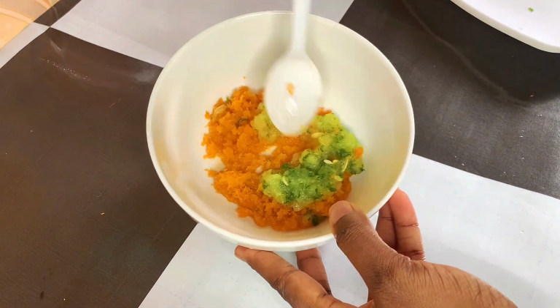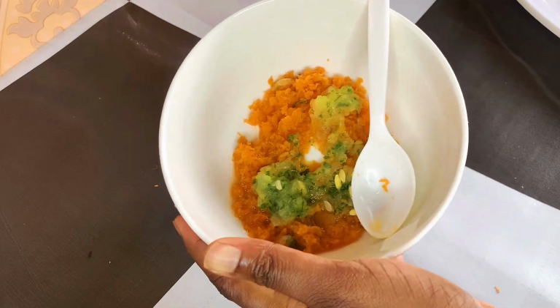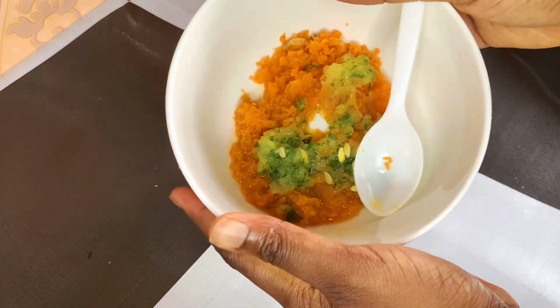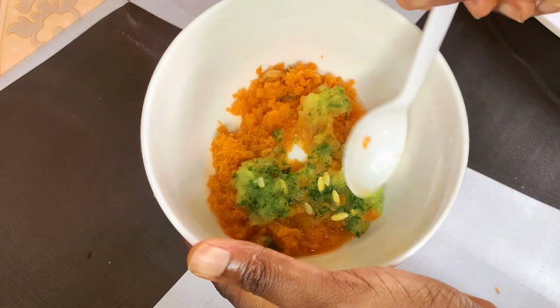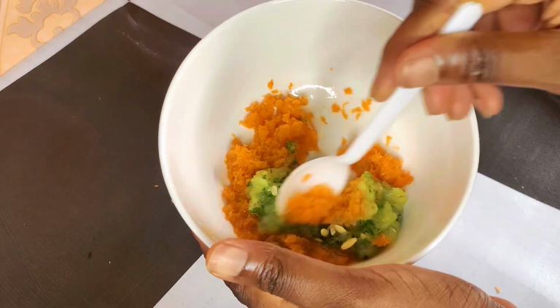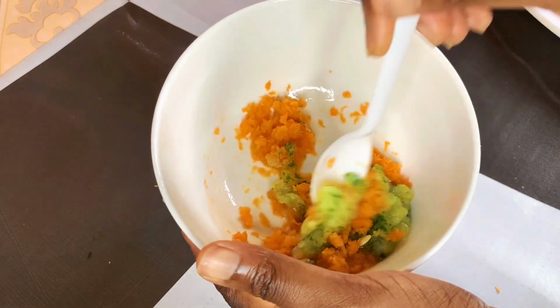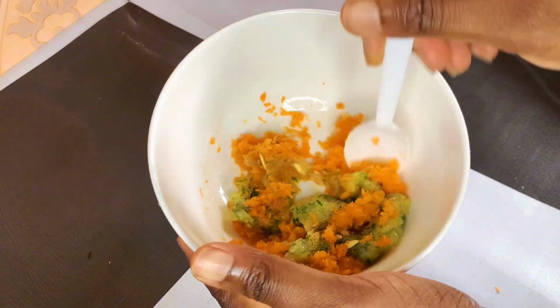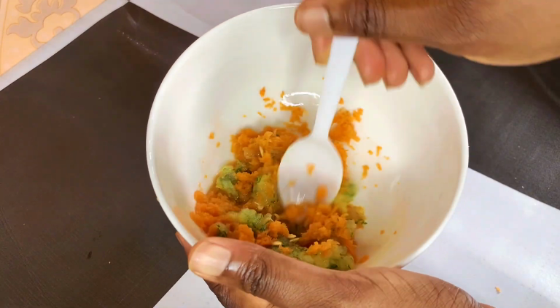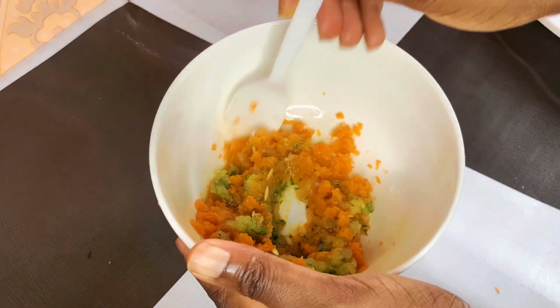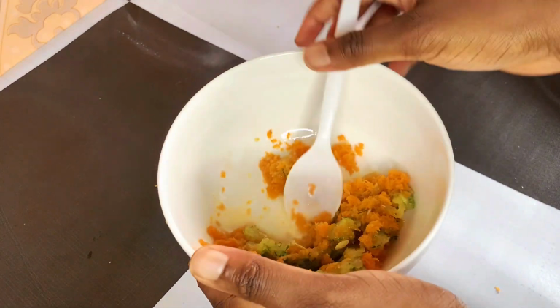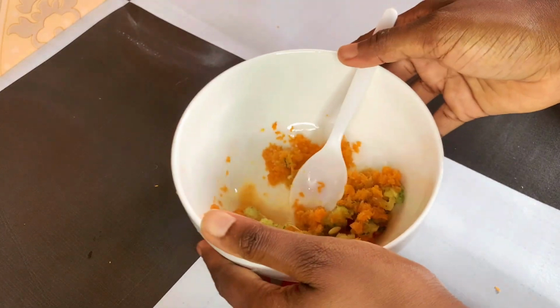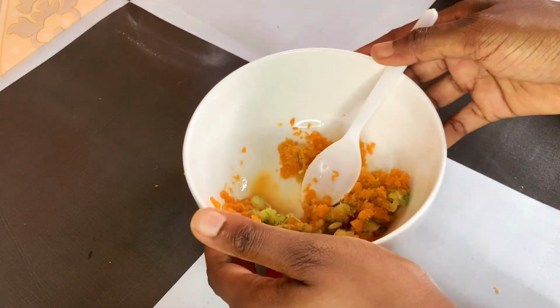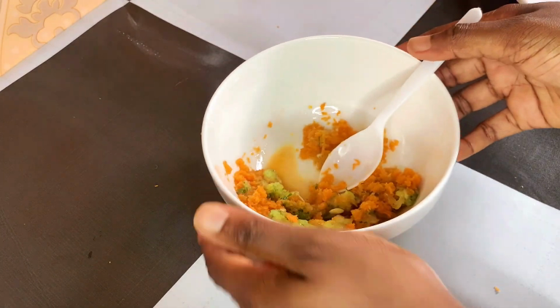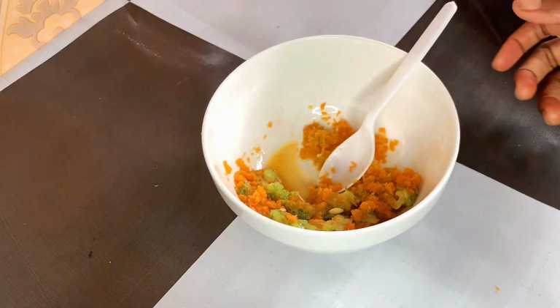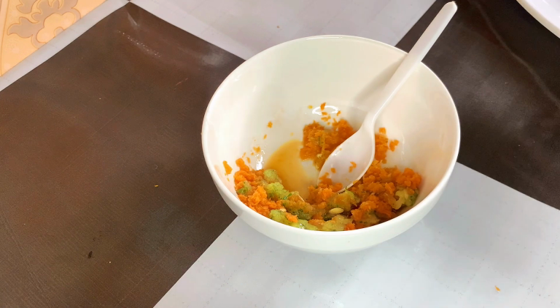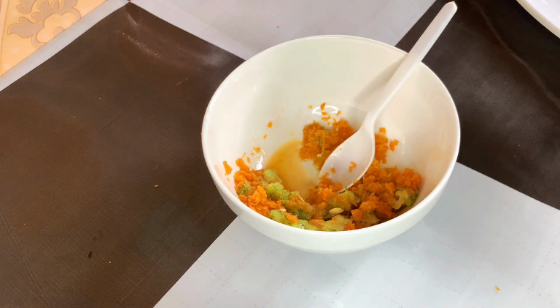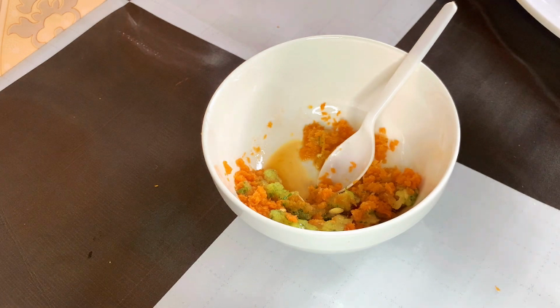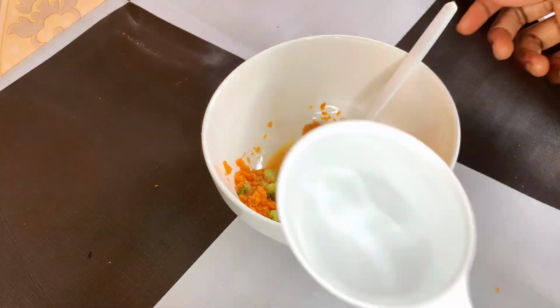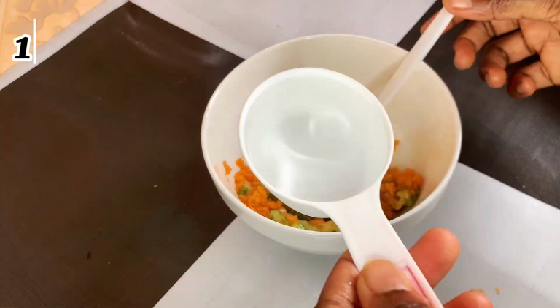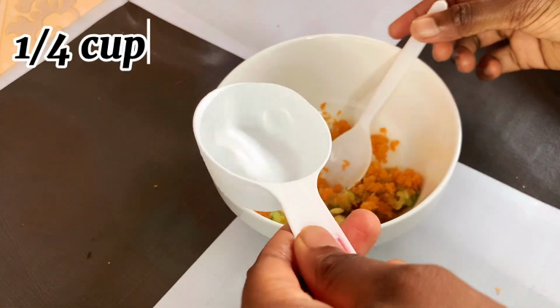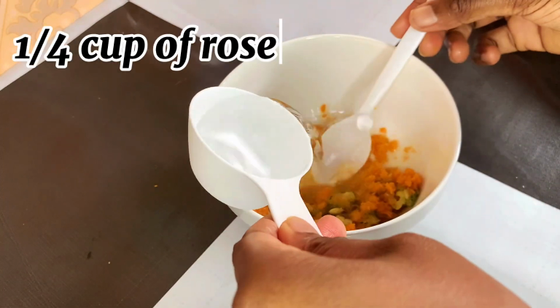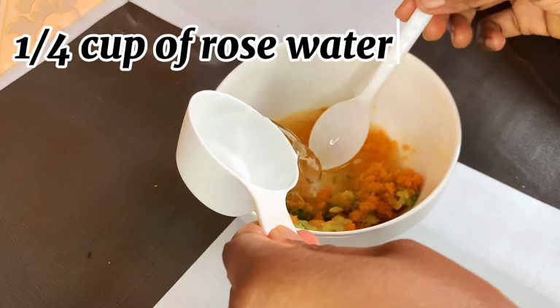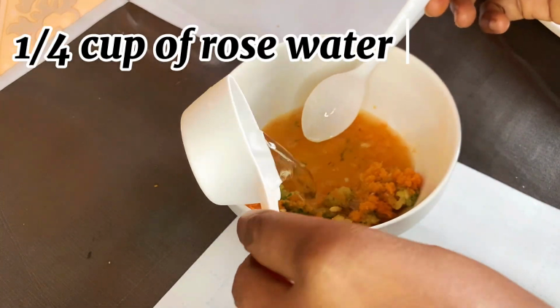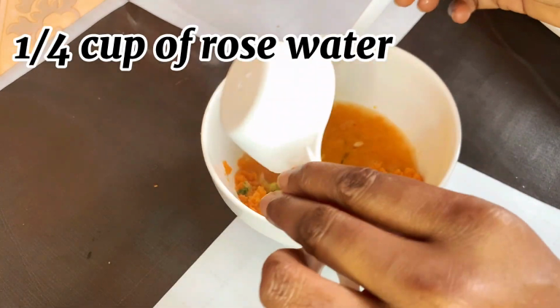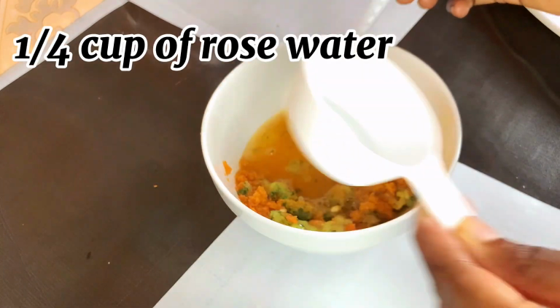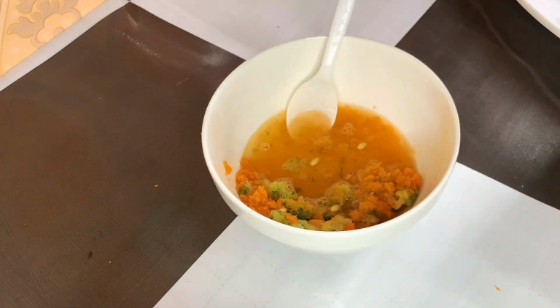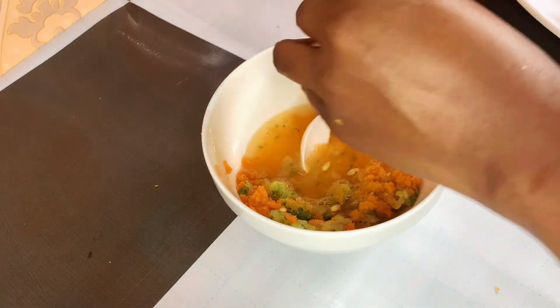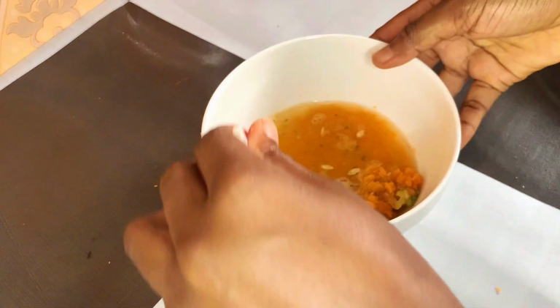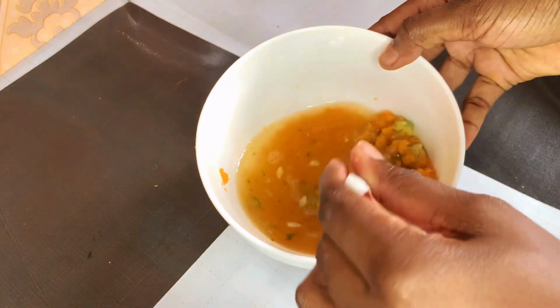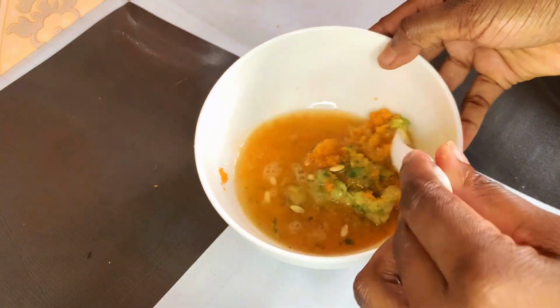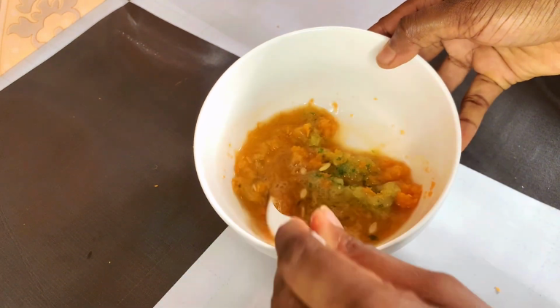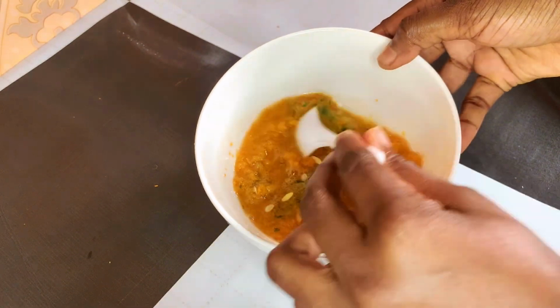After I'm done grating, I'm going to mix this together in a bowl and then add half a cup of rose water to it. I'm going to stir this up properly and let it sit for a while,